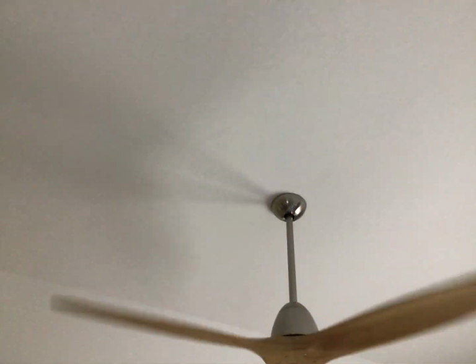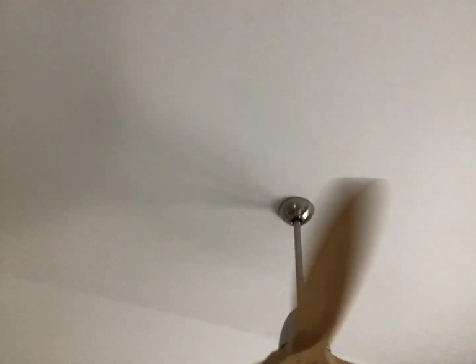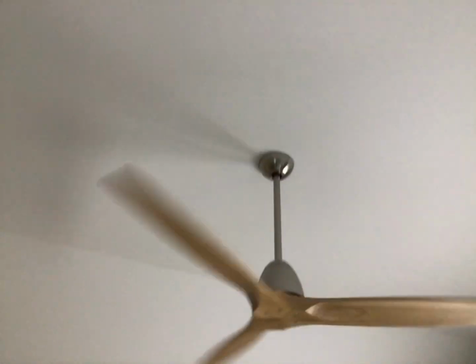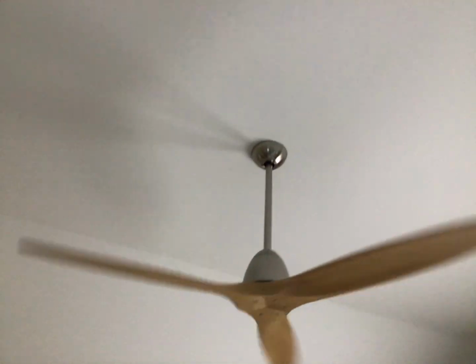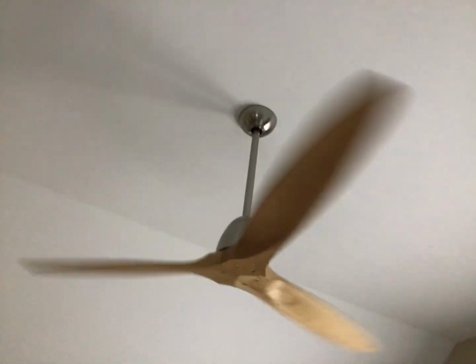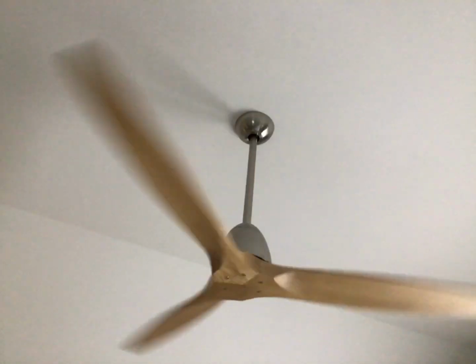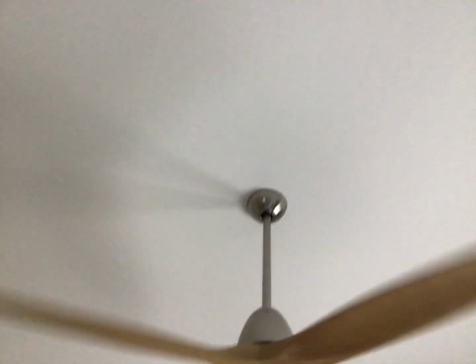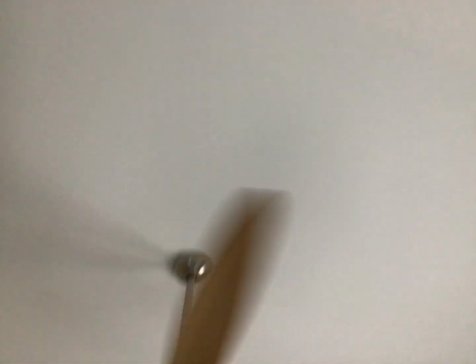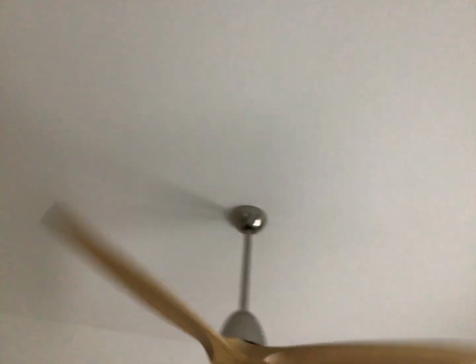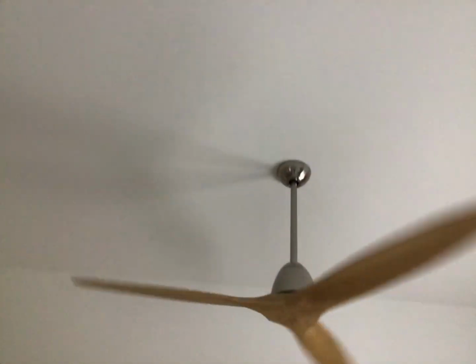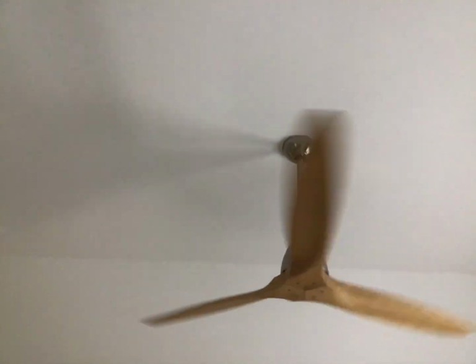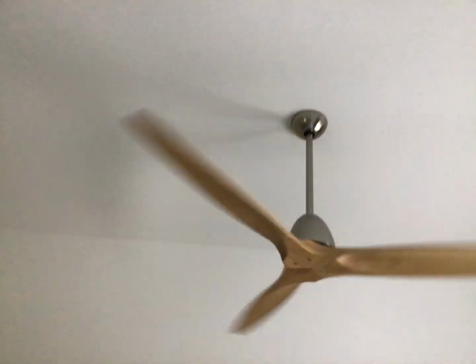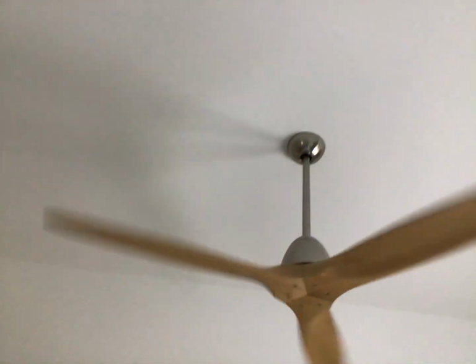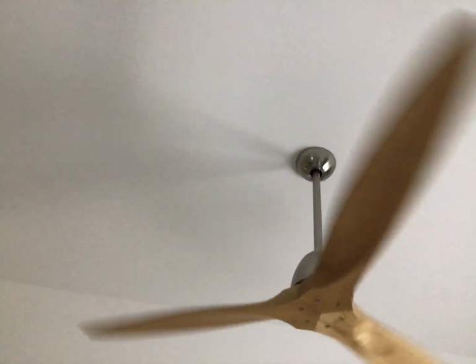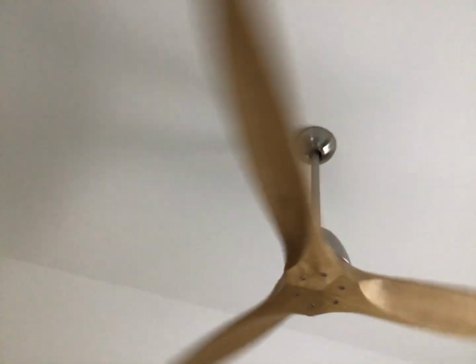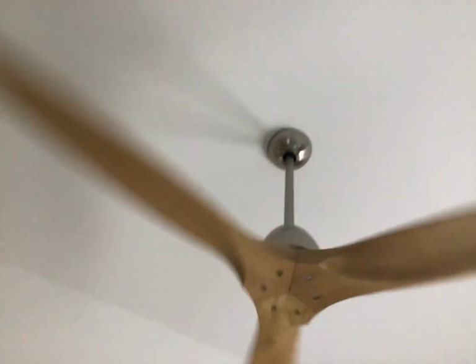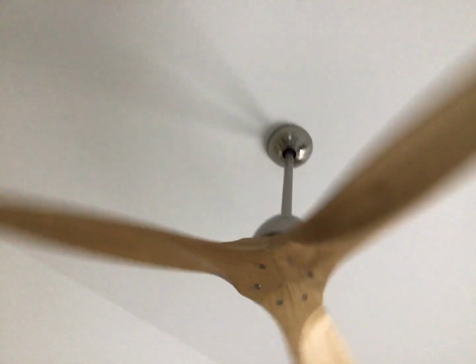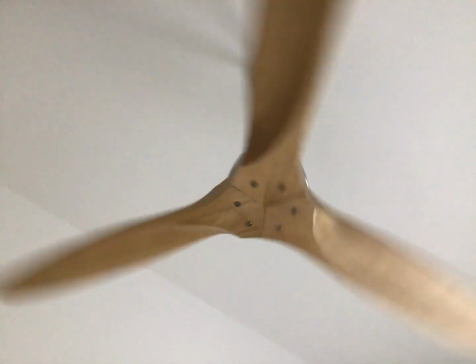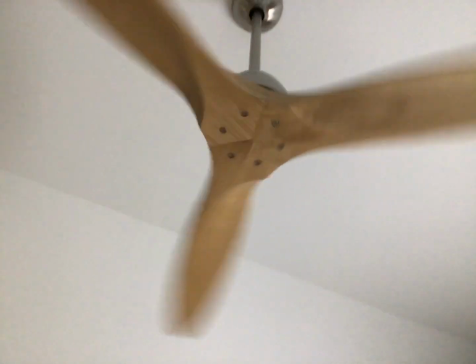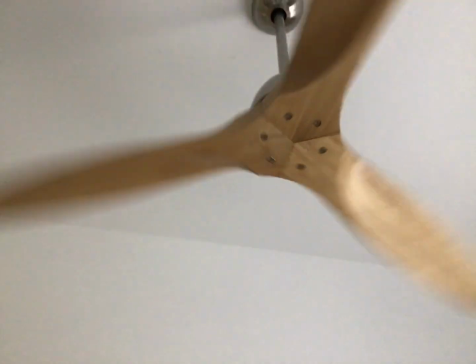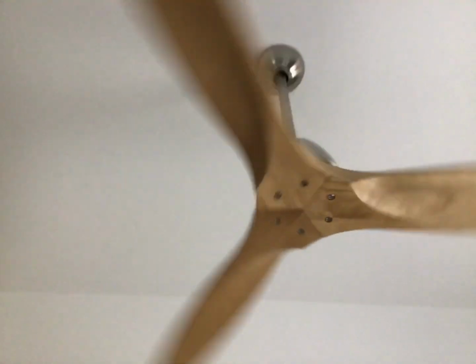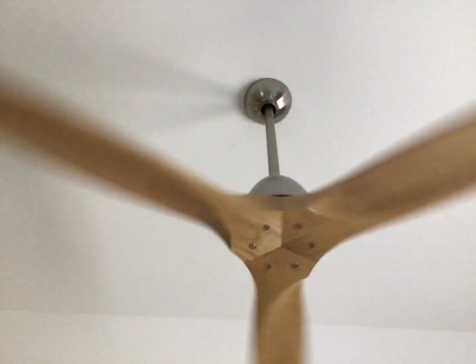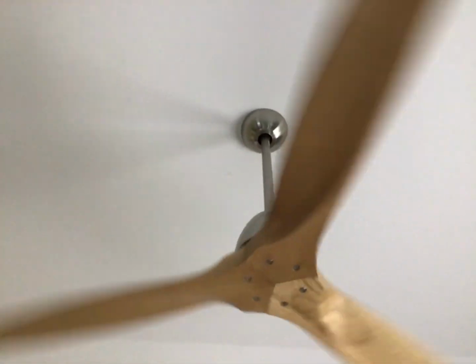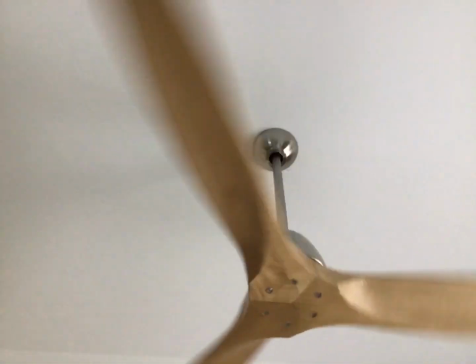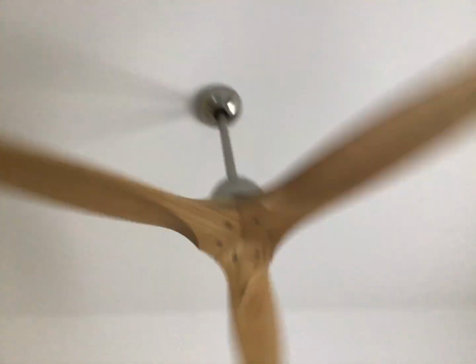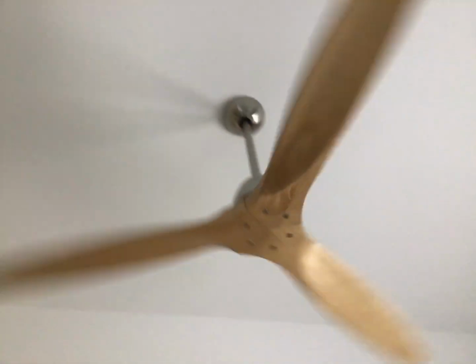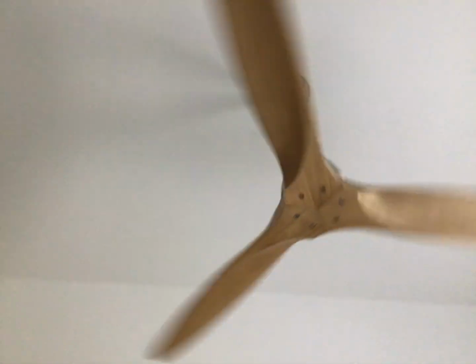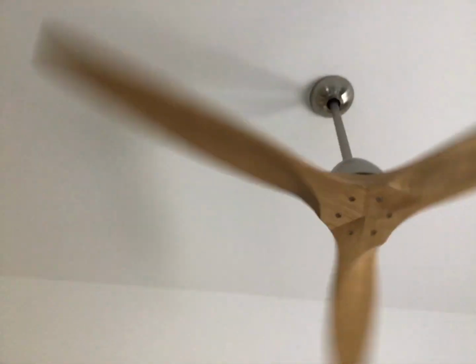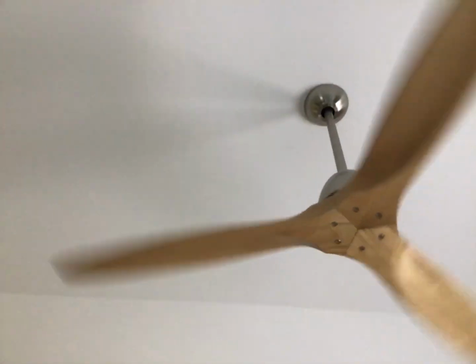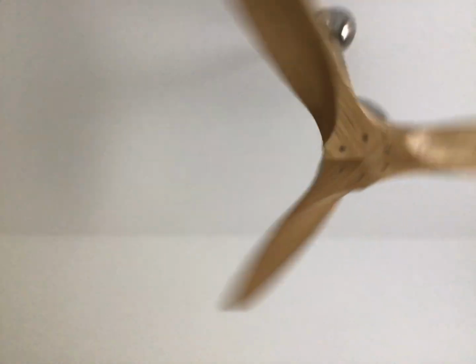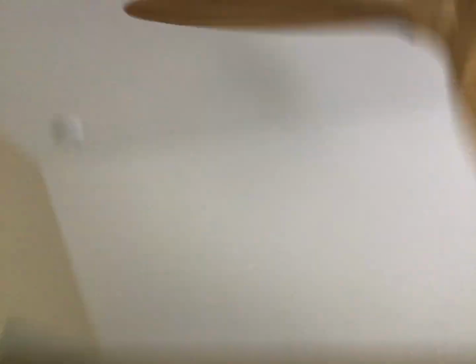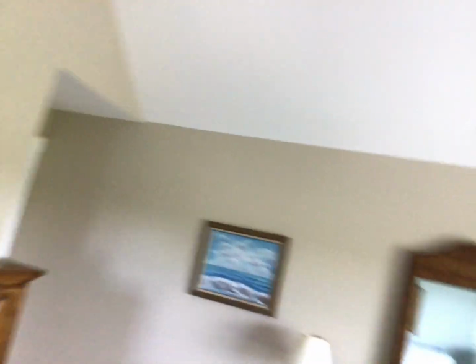I'm not sure if this is a good fan. Actually, this one's a good fan.